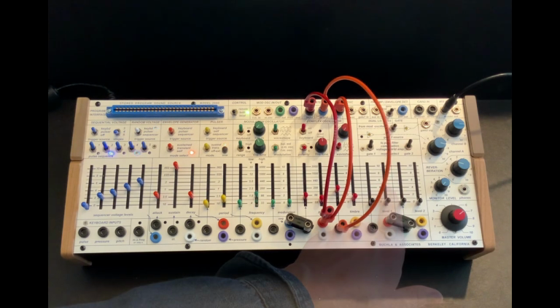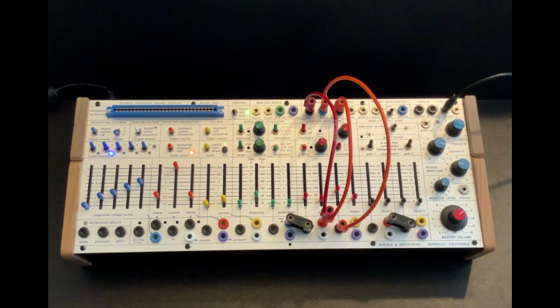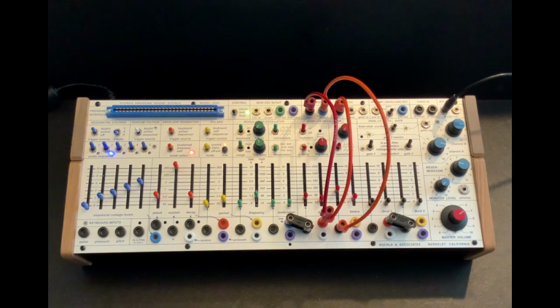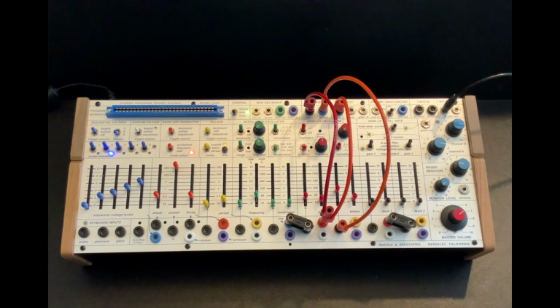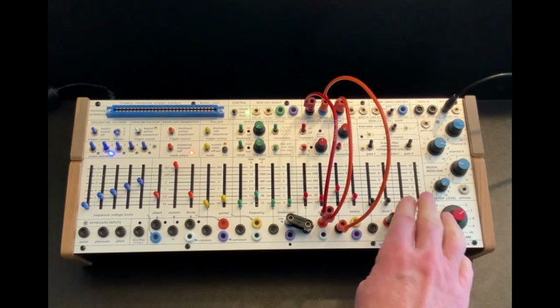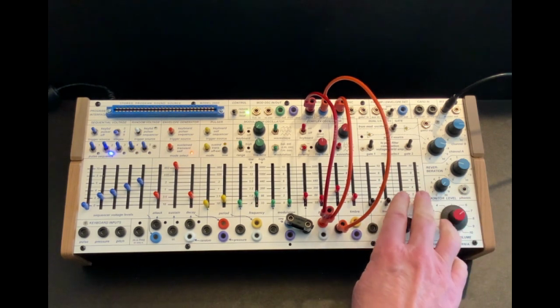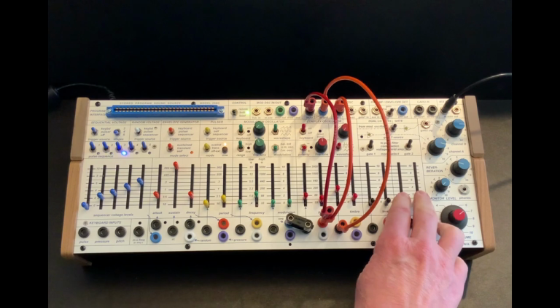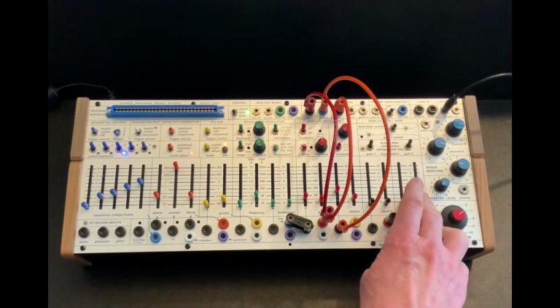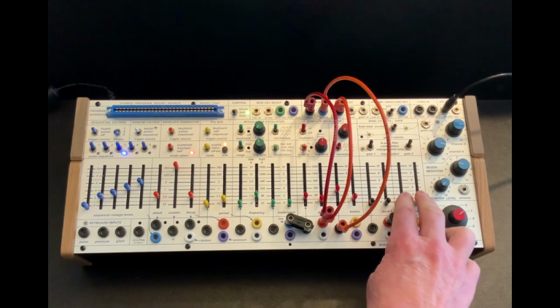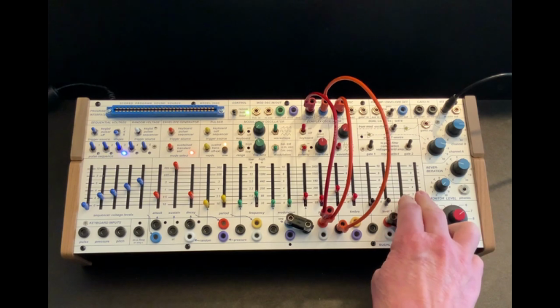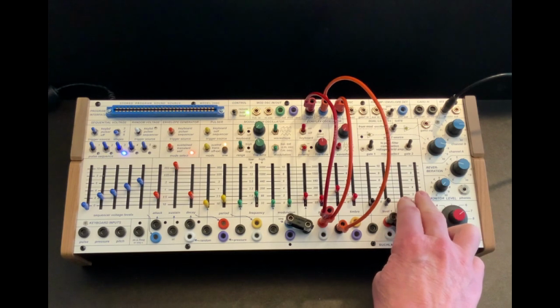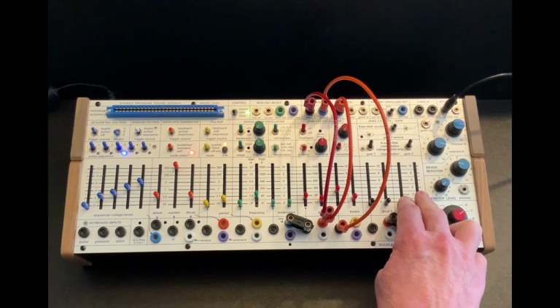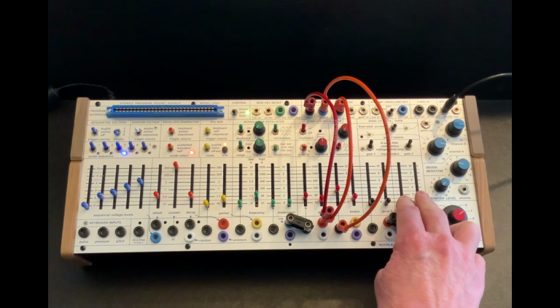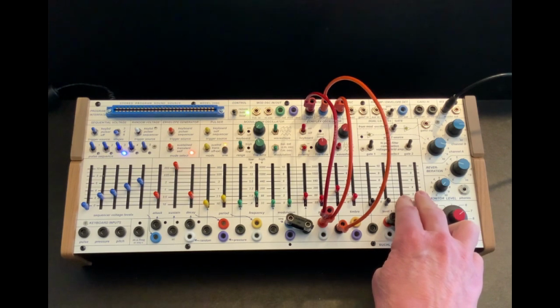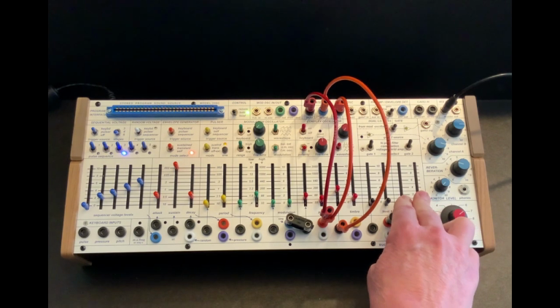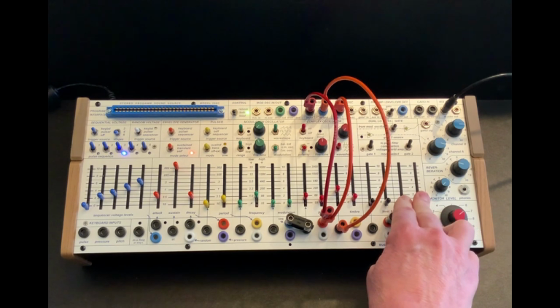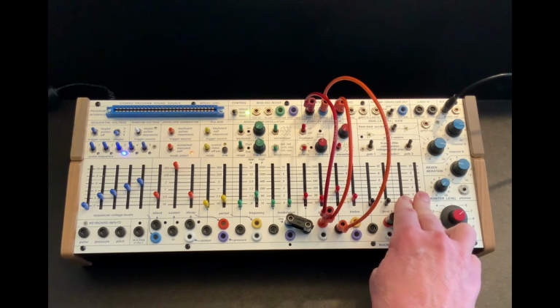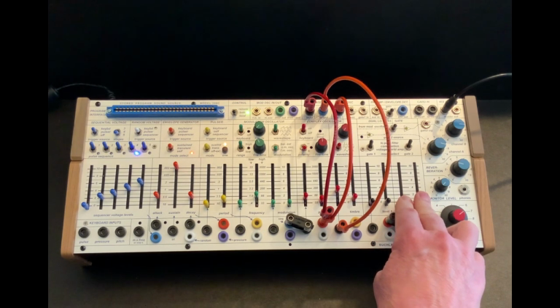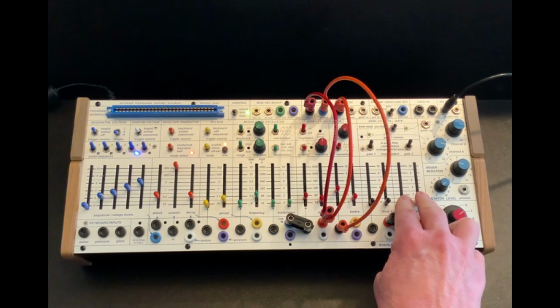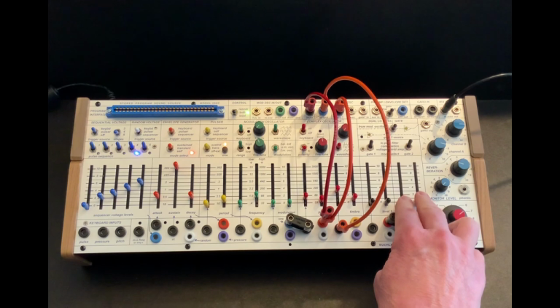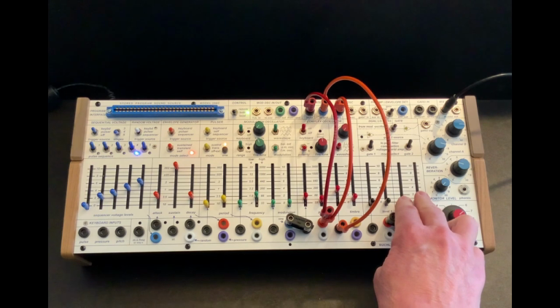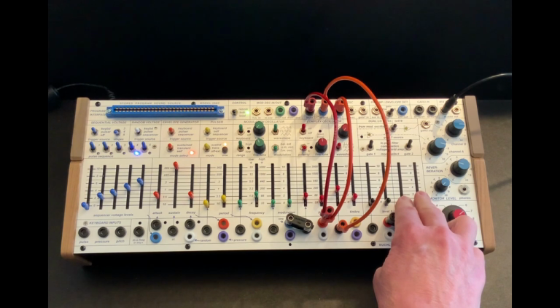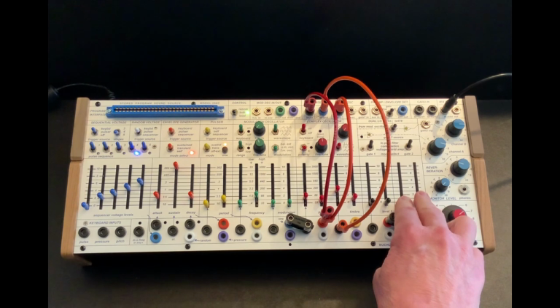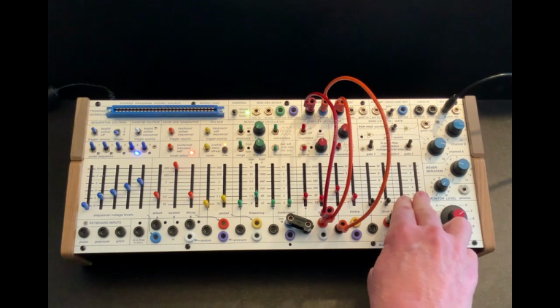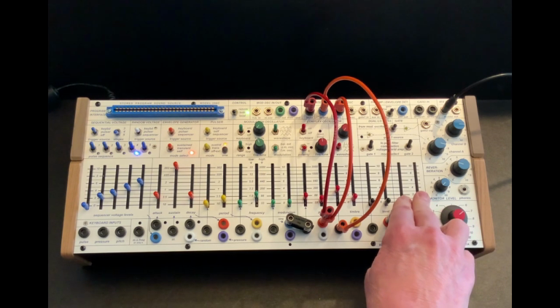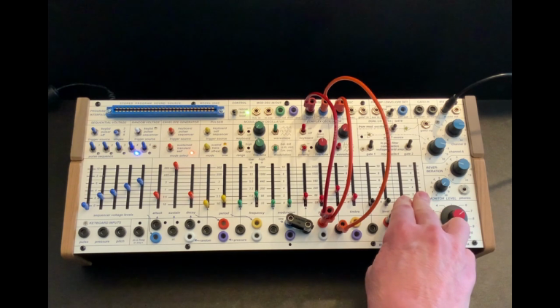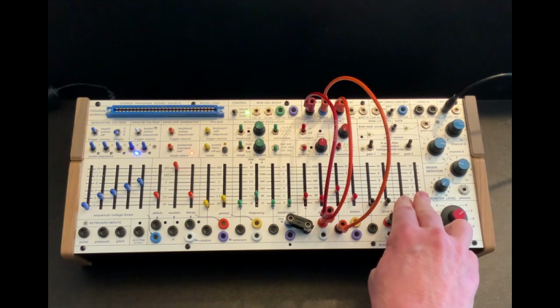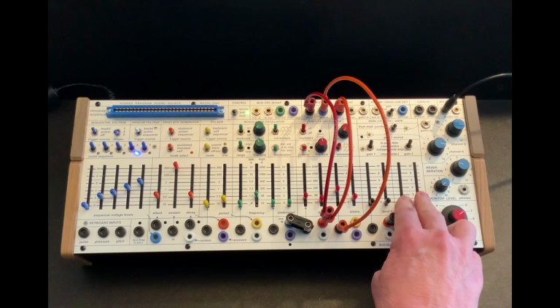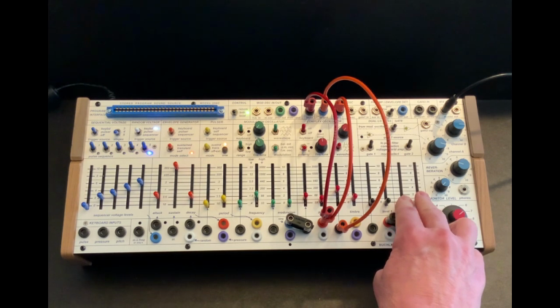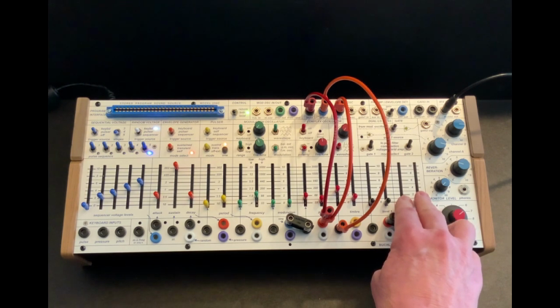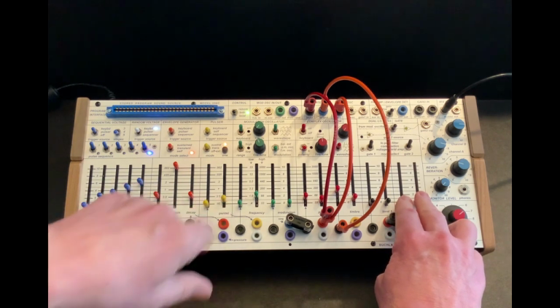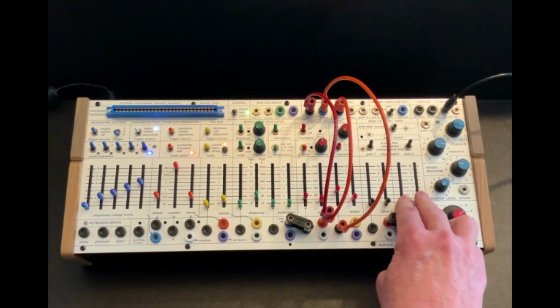So now I'm going to bring in the modulation oscillator, which is being activated by the envelope generator. And later I'll just add the modulation index manually.